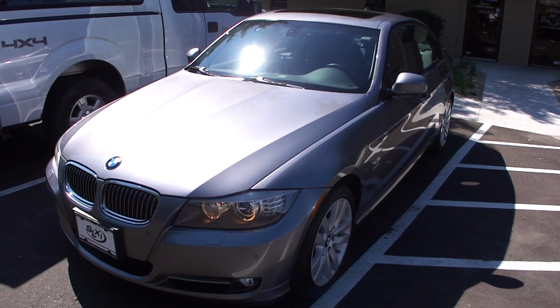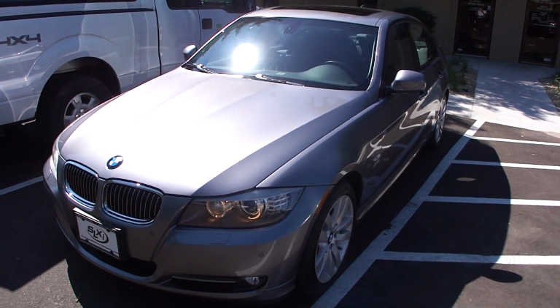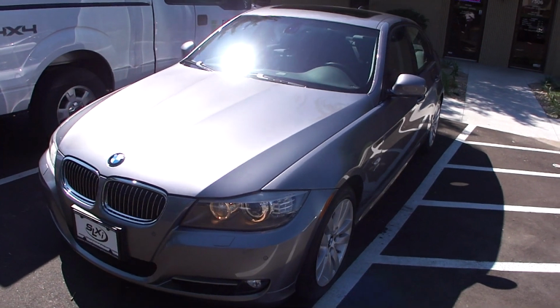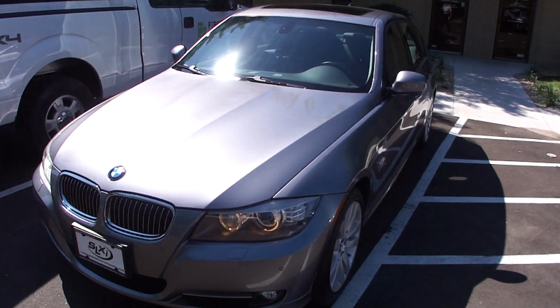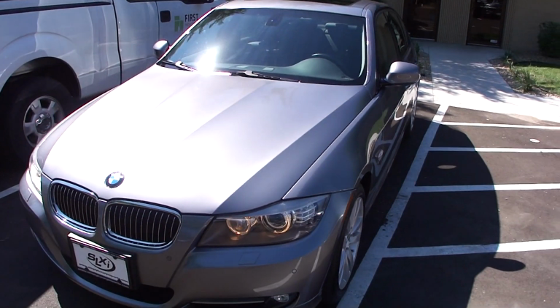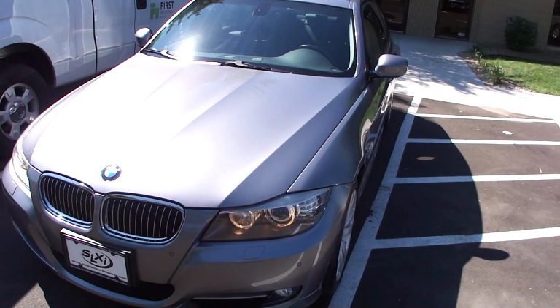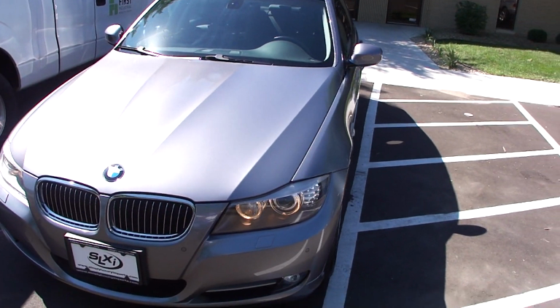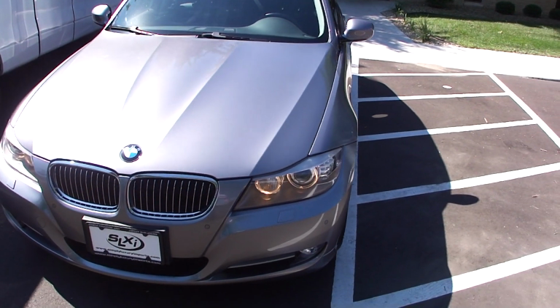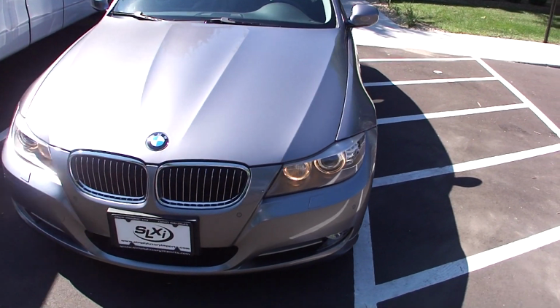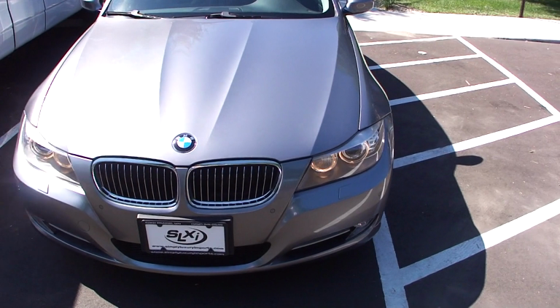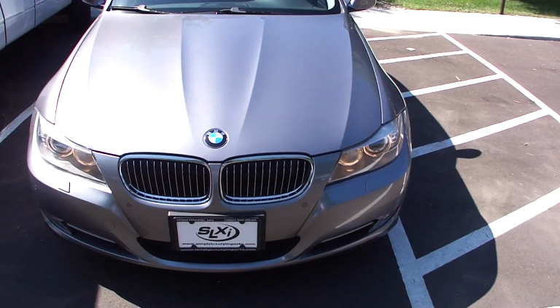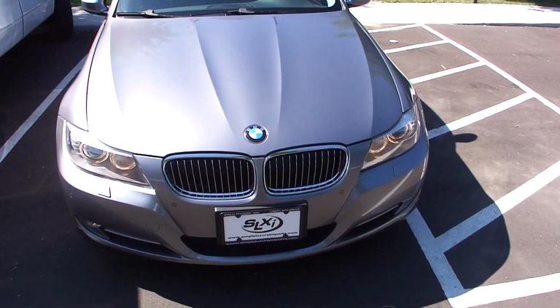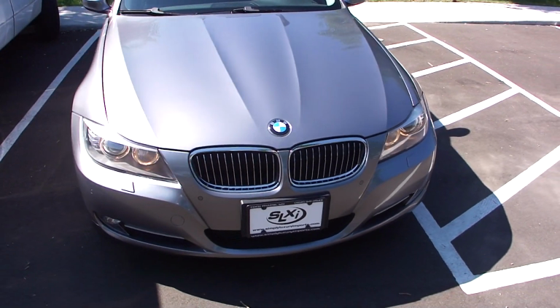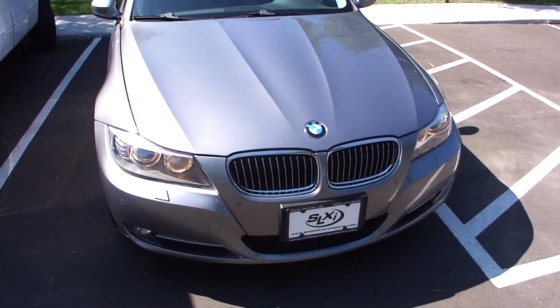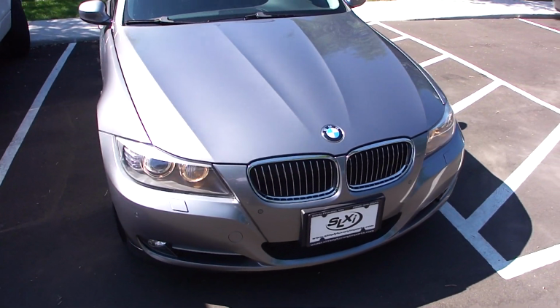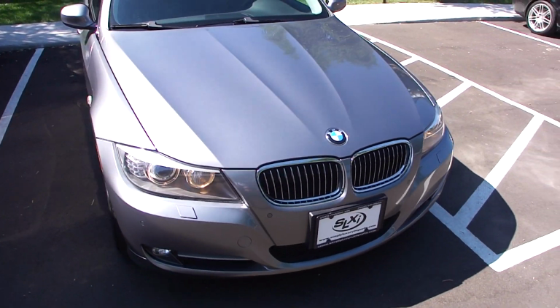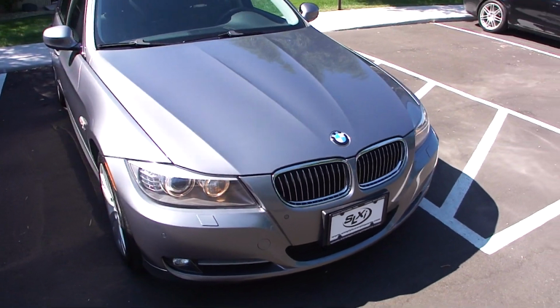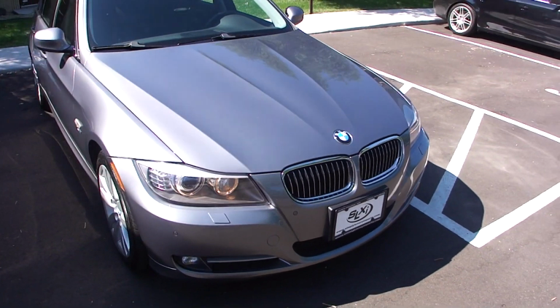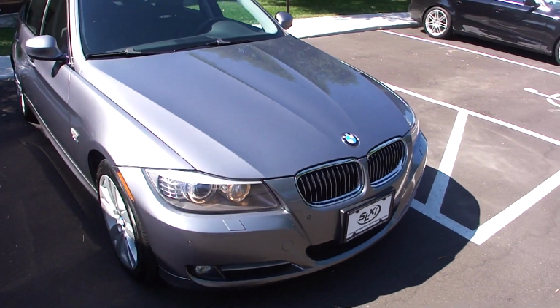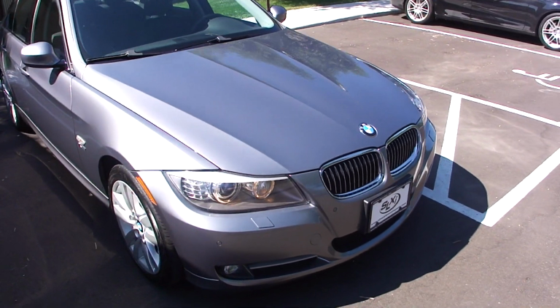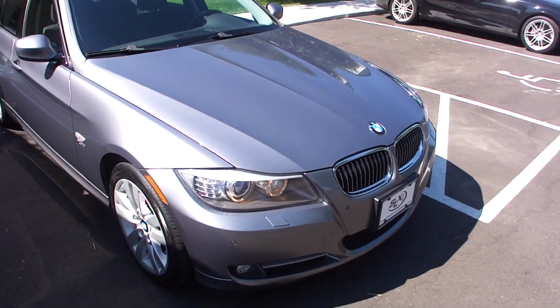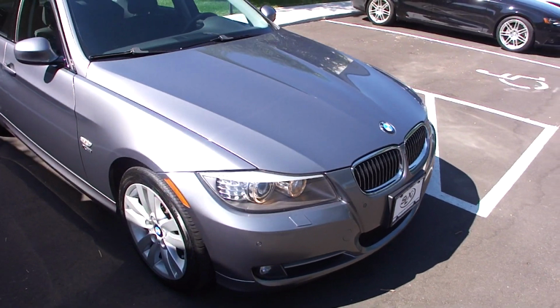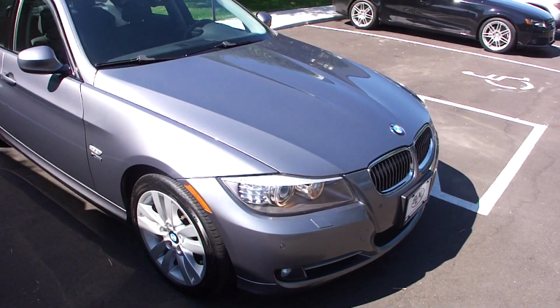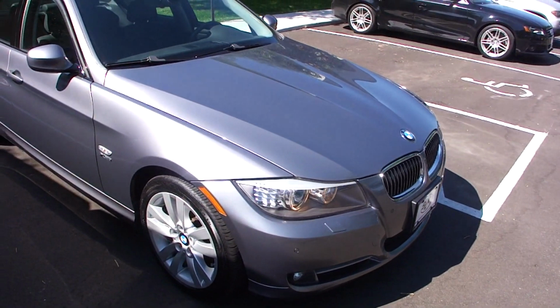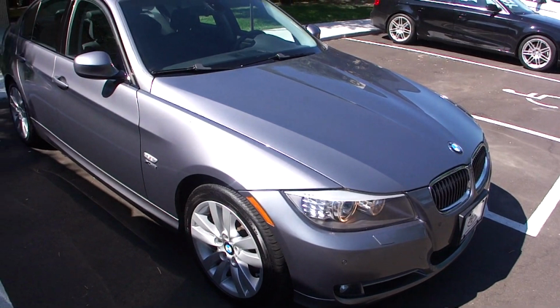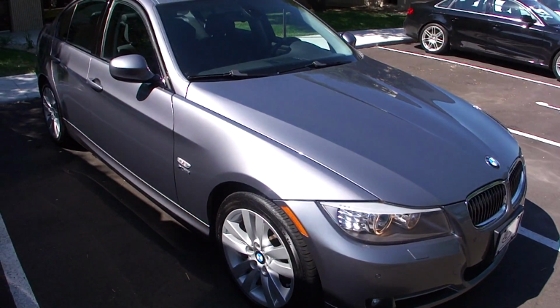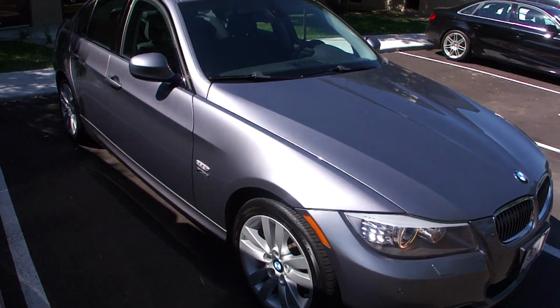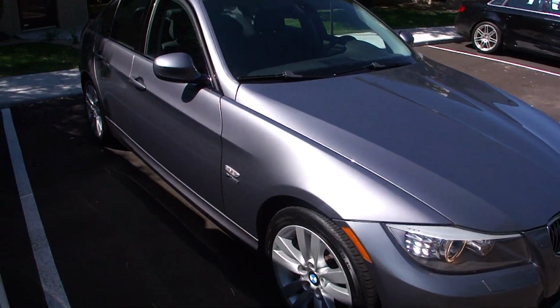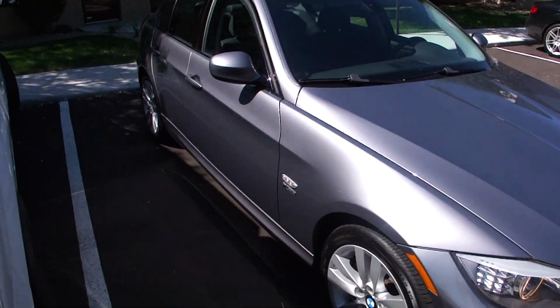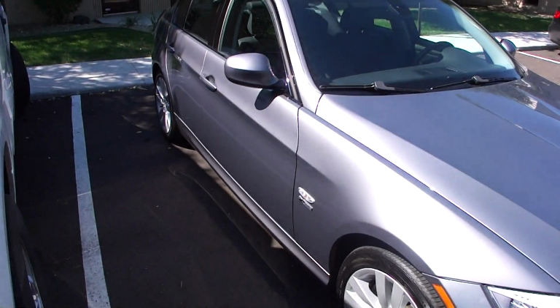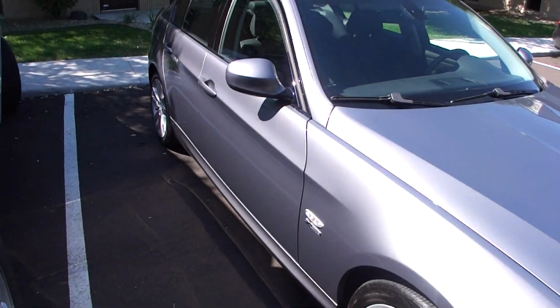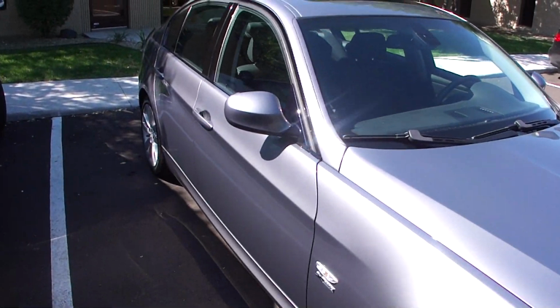Welcome to Simply Luxury Imports in Eaton Prairie, Minnesota, featuring this 2009 BMW 3 Series. This particular 3 Series is a 335xi model, which gives it the all-wheel drive system.